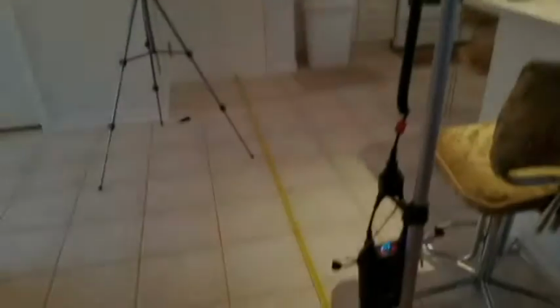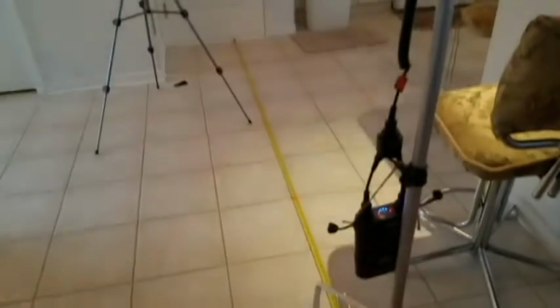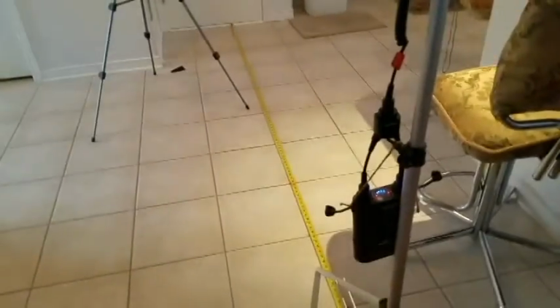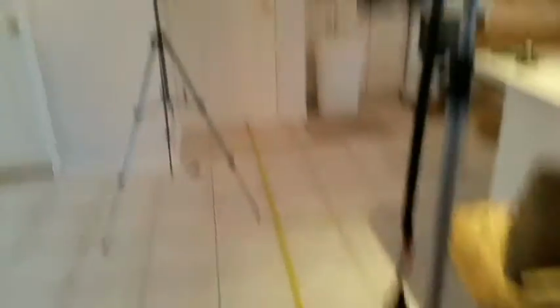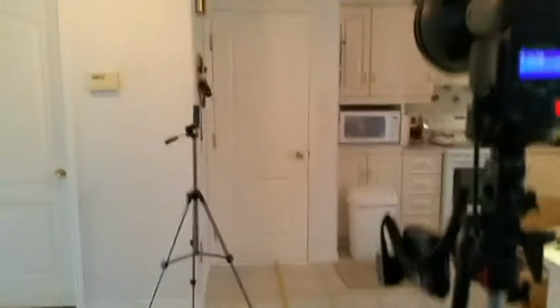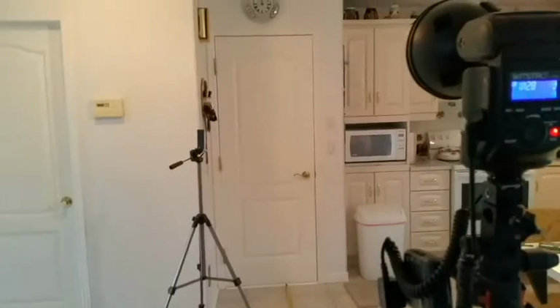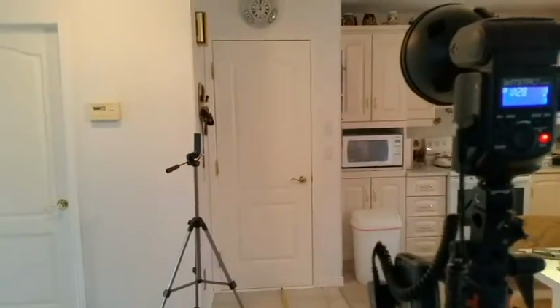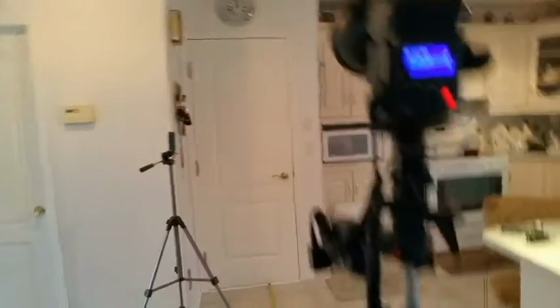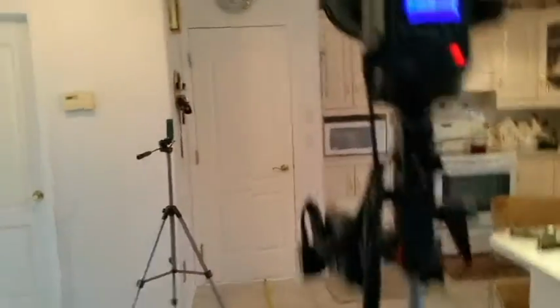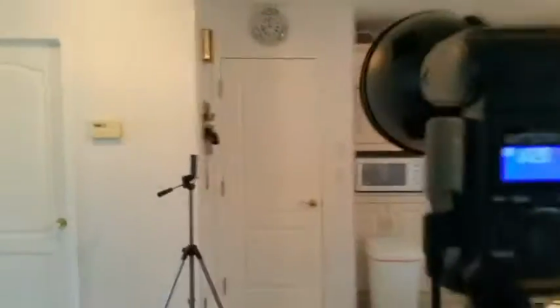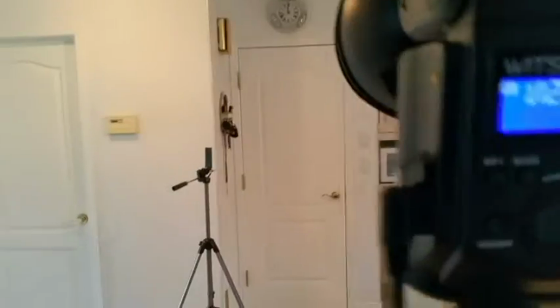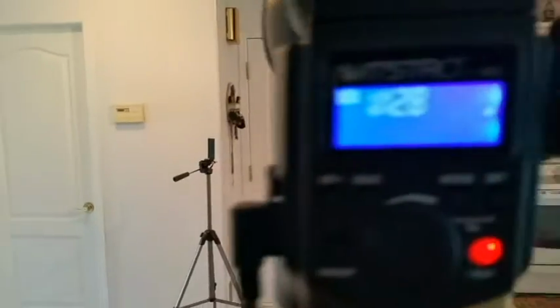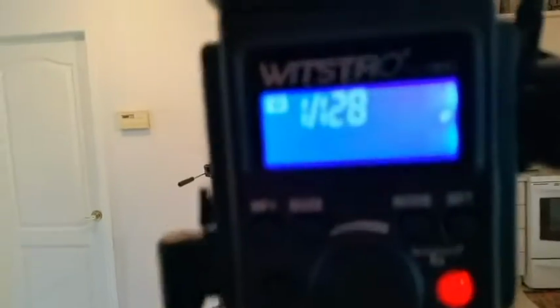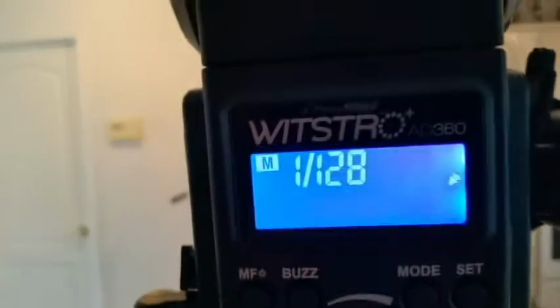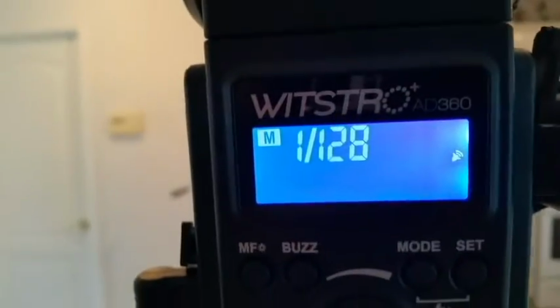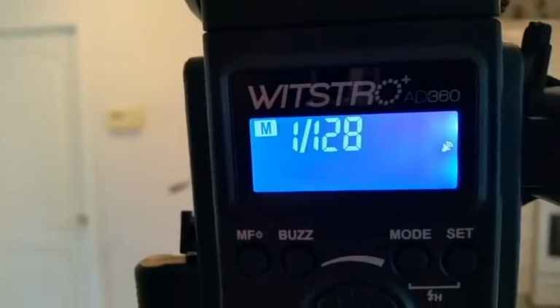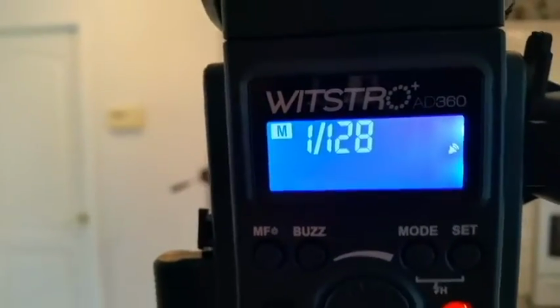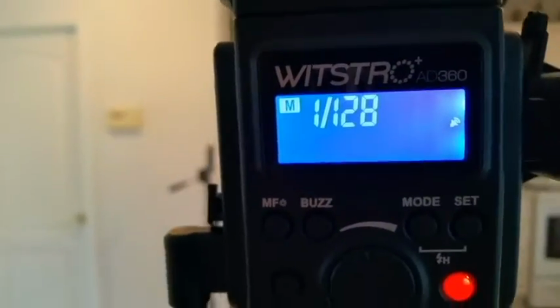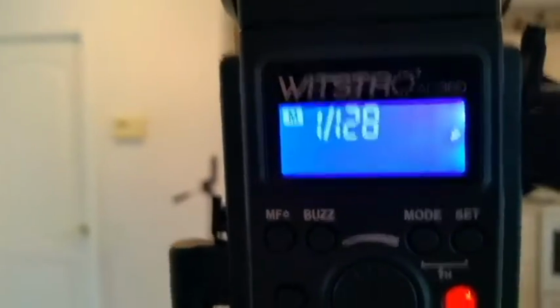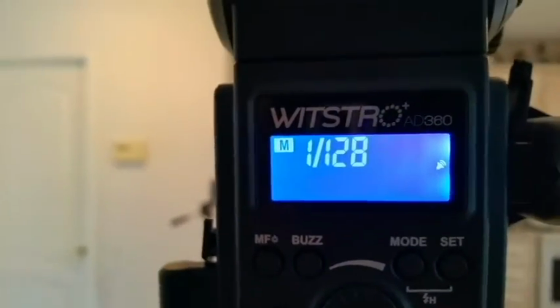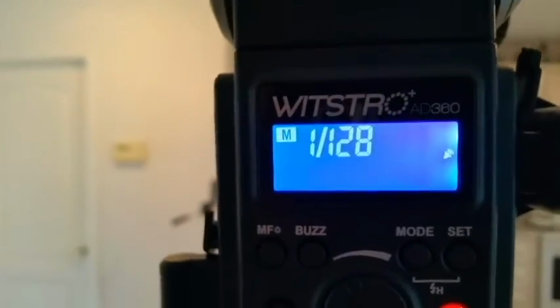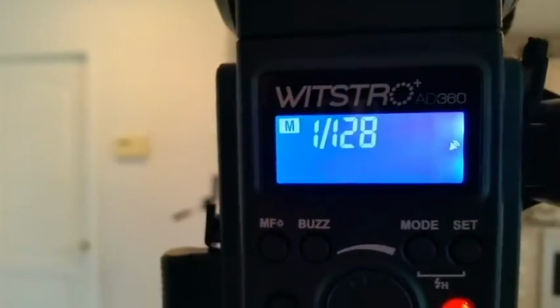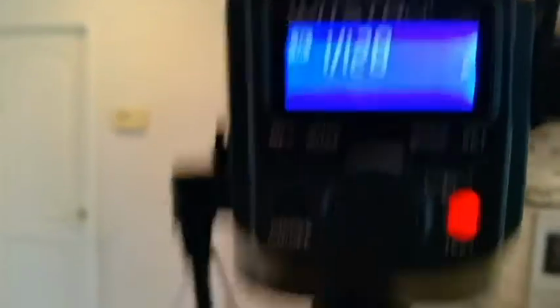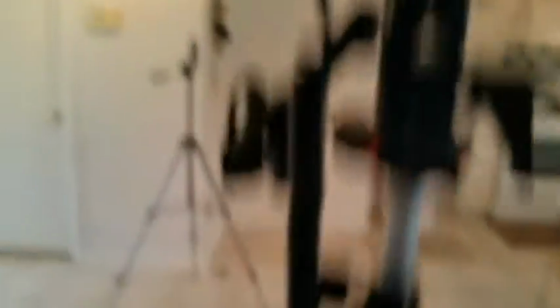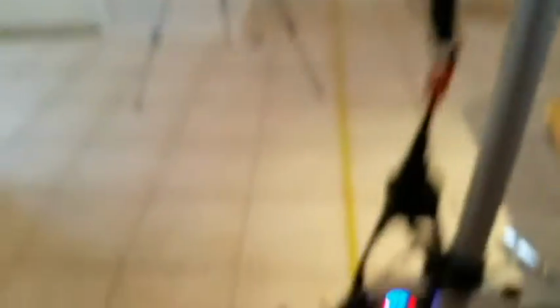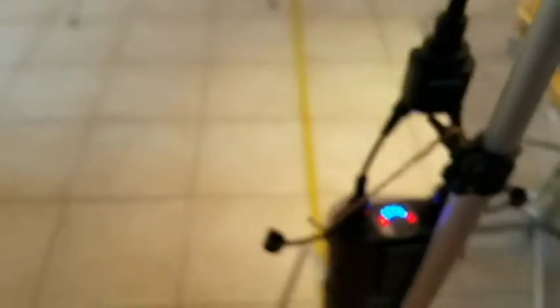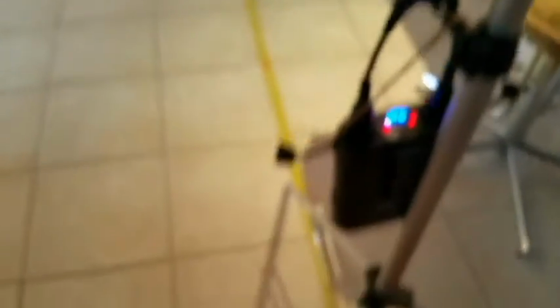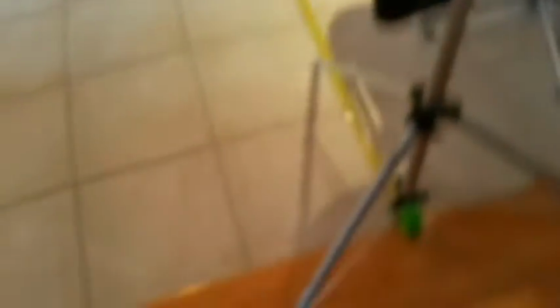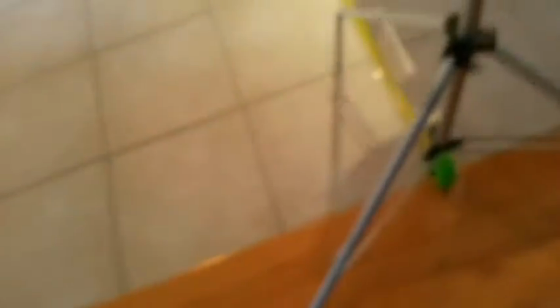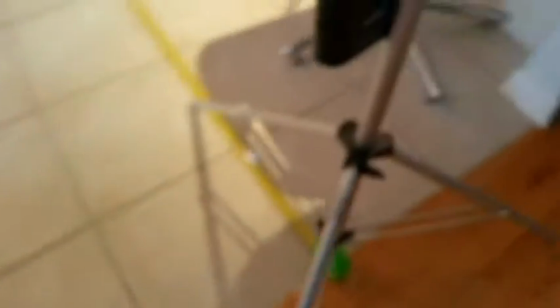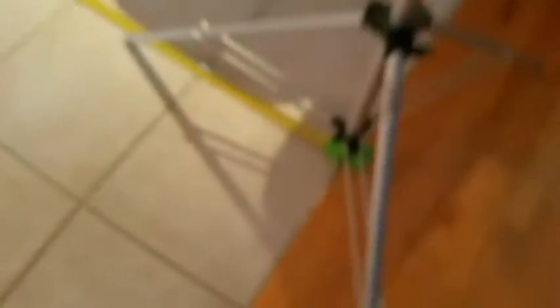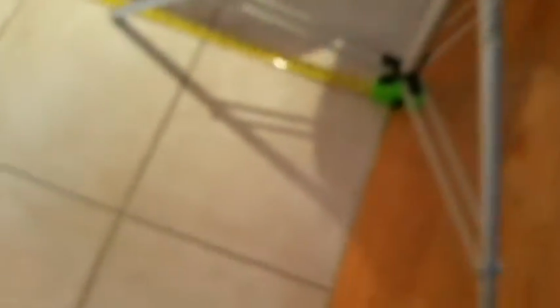Here's the quick setup. The light is a Wistro AD360 and I've got the power pack. Let me show you the measurements.